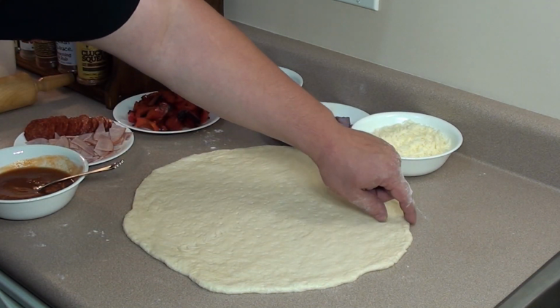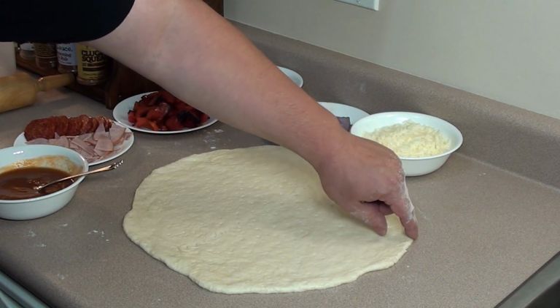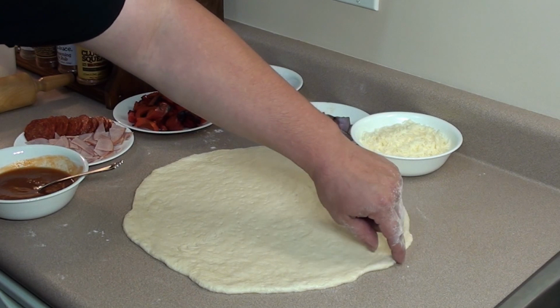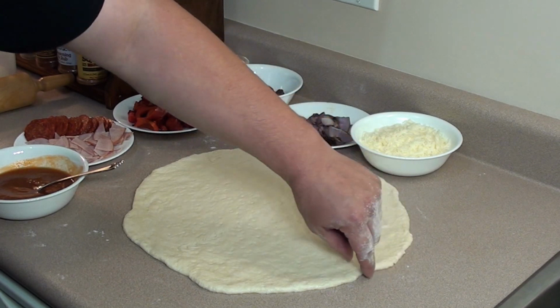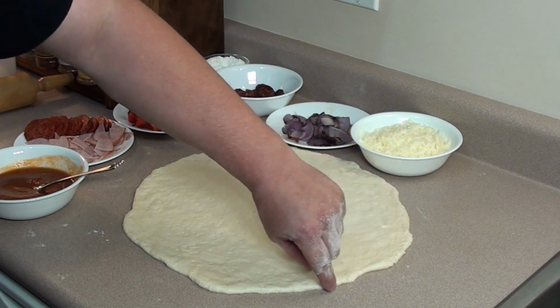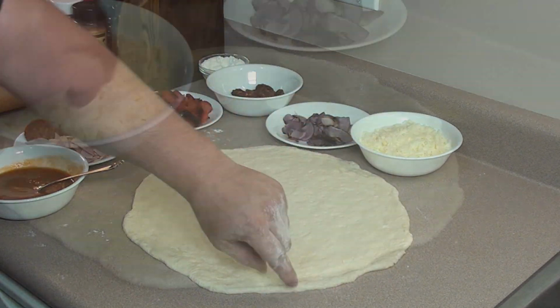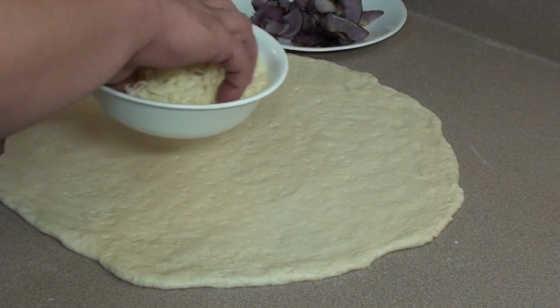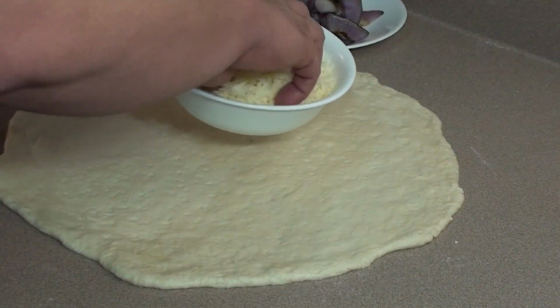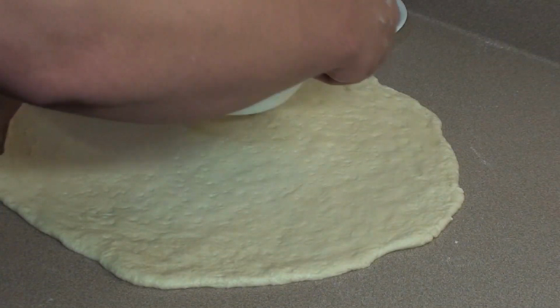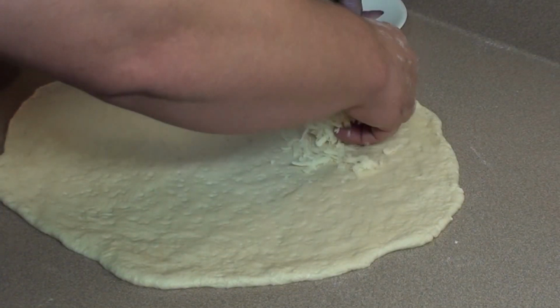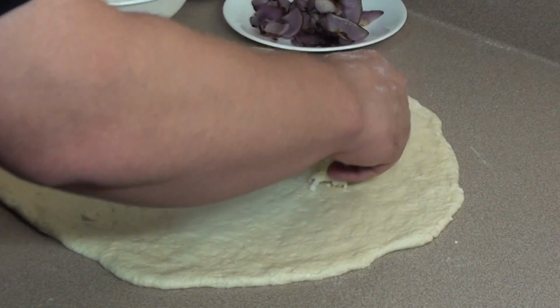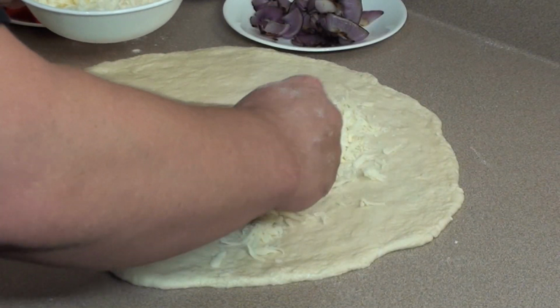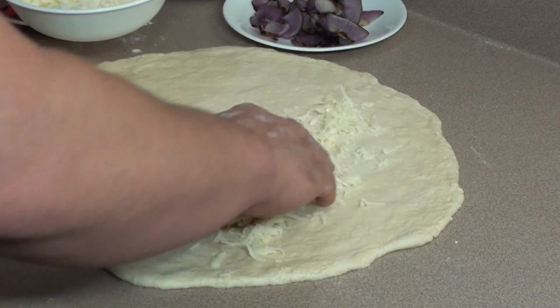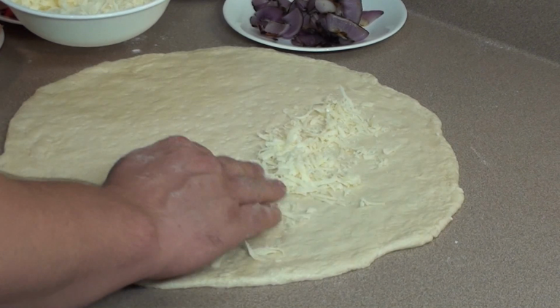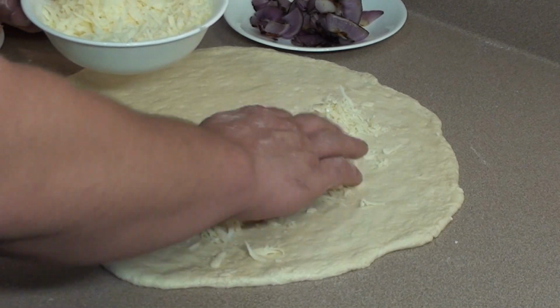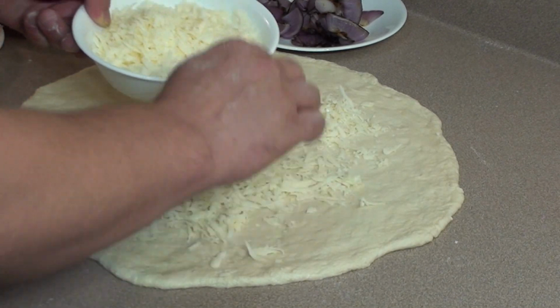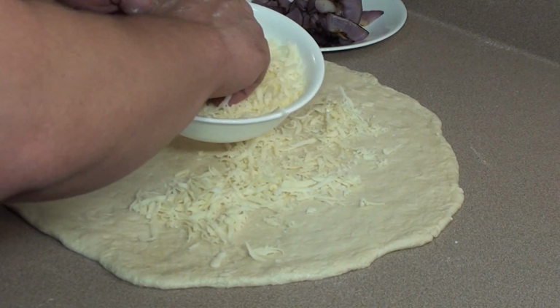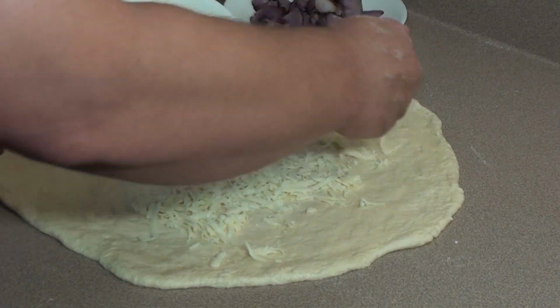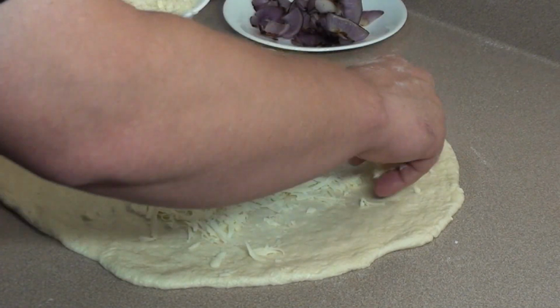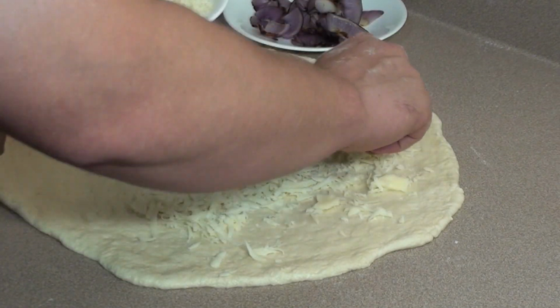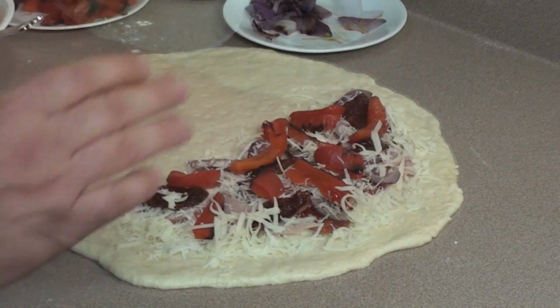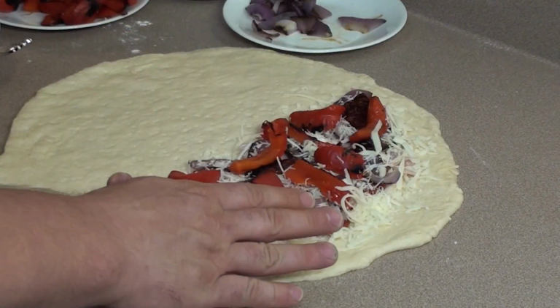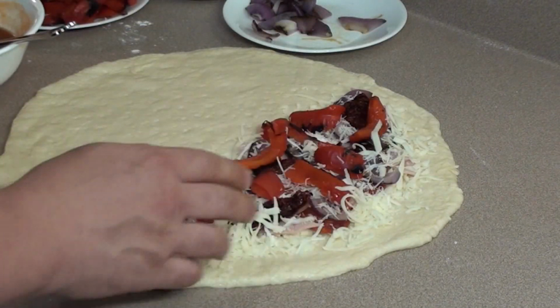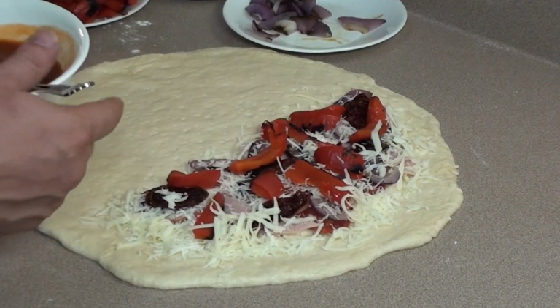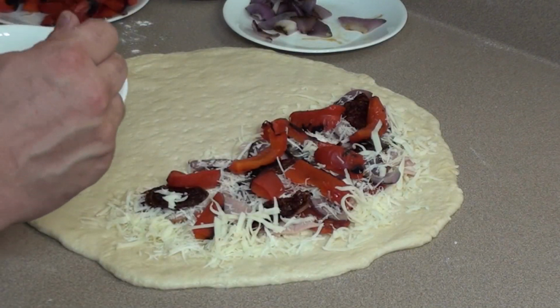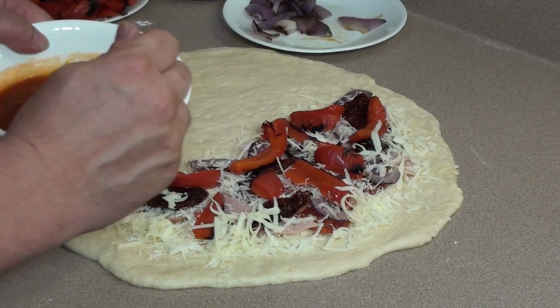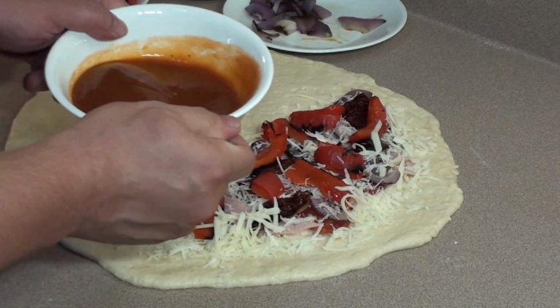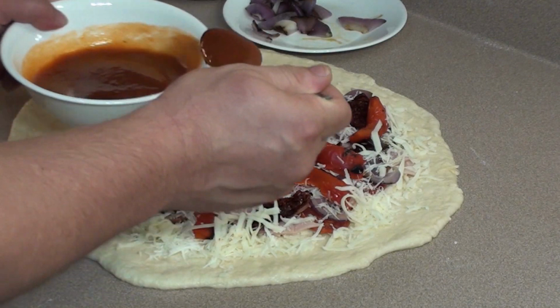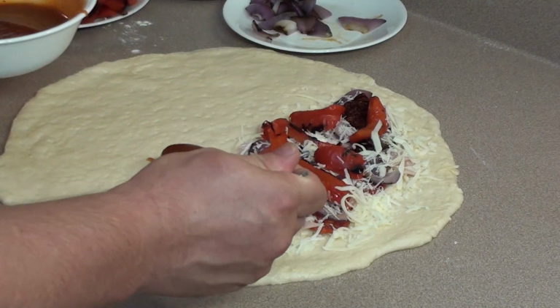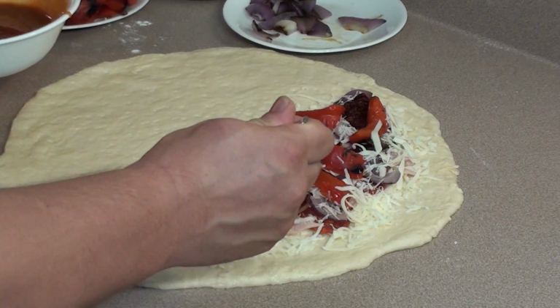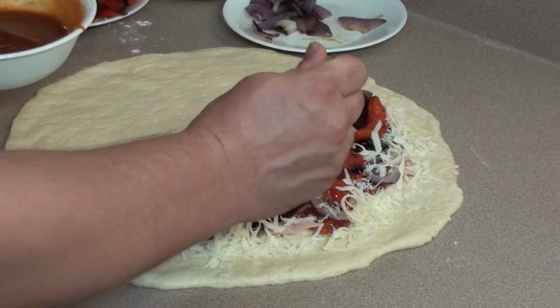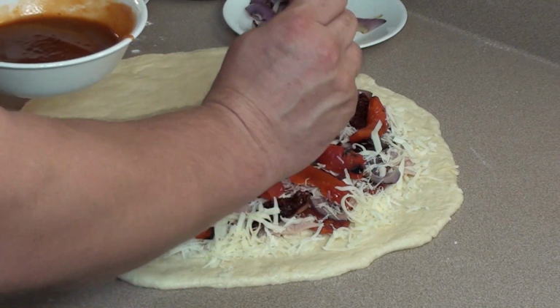Take your pie, just draw a line down the middle, start making it on one half, leaving about an inch and a half on the outside edge. Start with the cheese and your toppings and give it a good coat. Once you have a good layer of your favorite toppings on one side, take the sauce and place it in the middle.